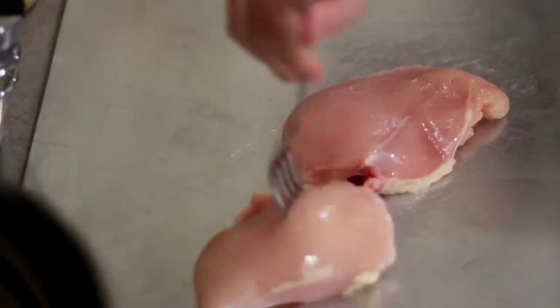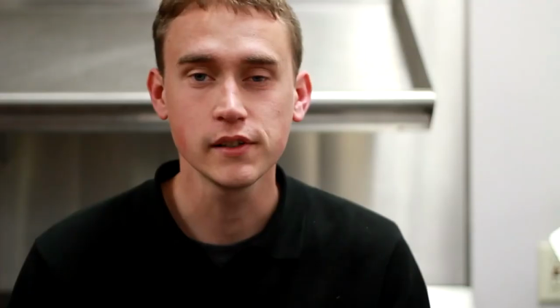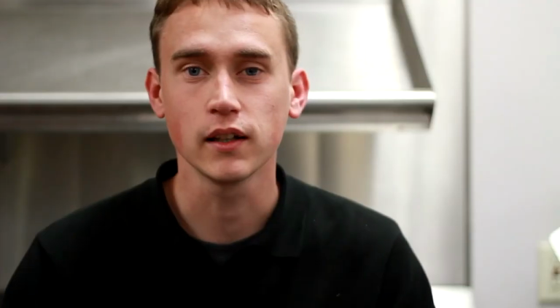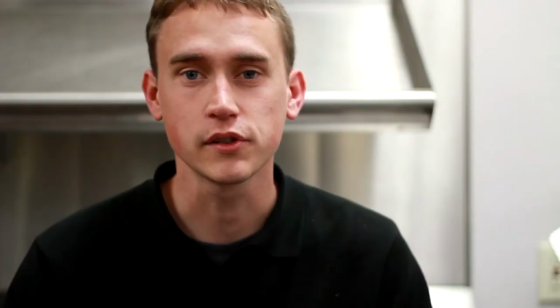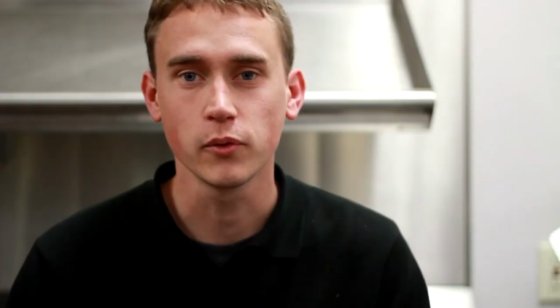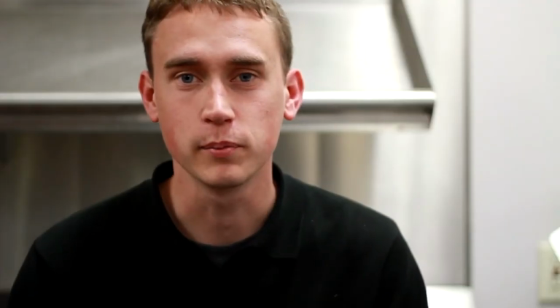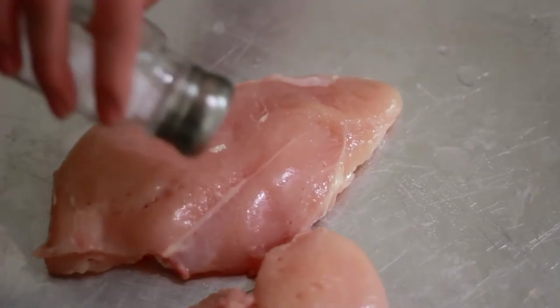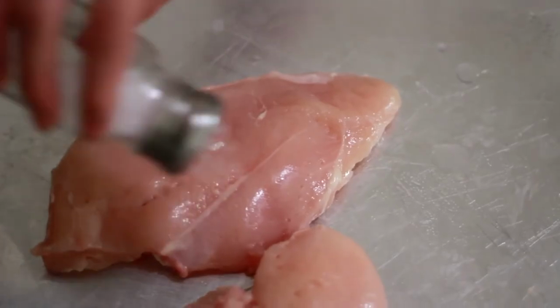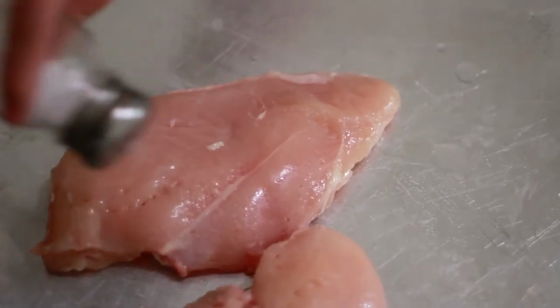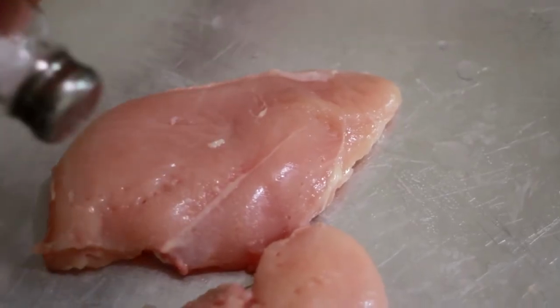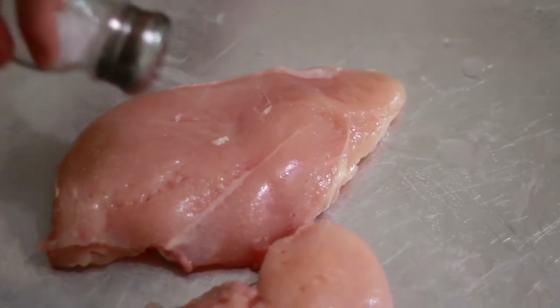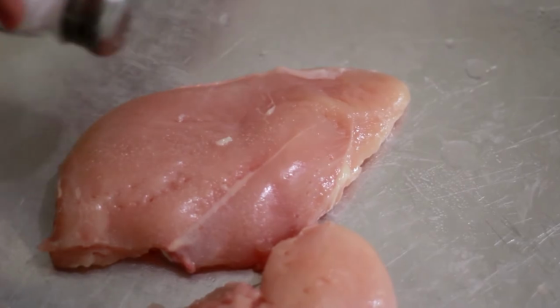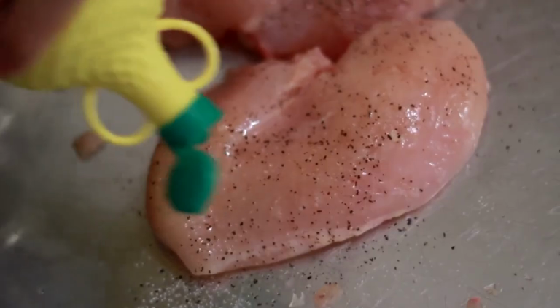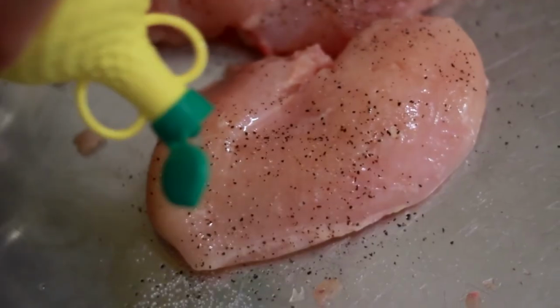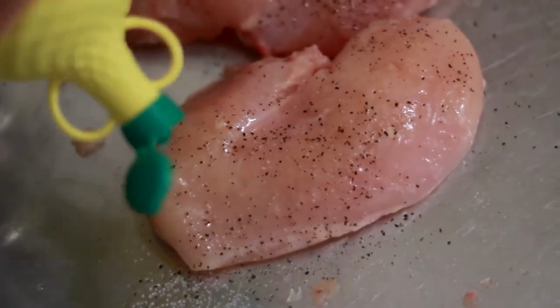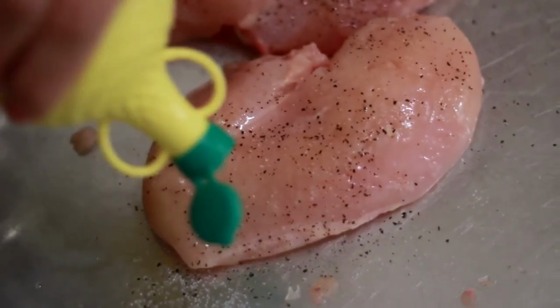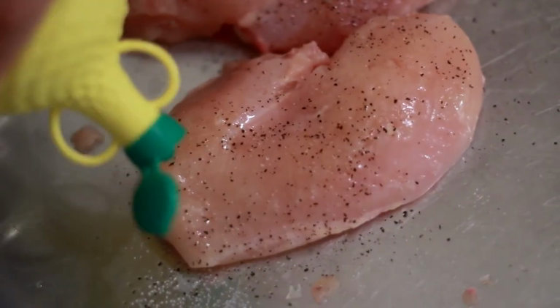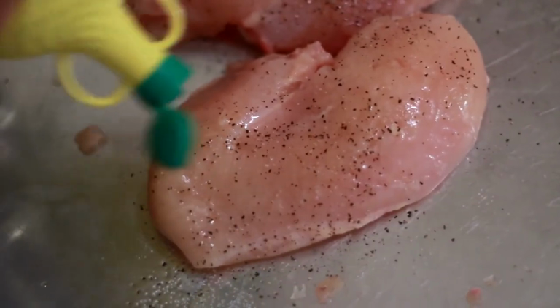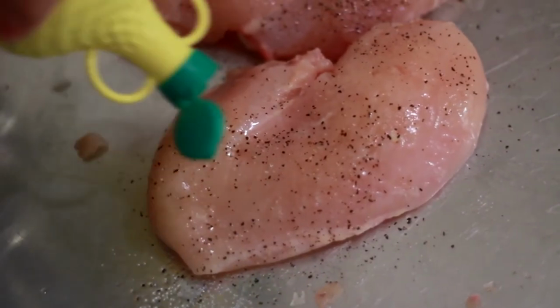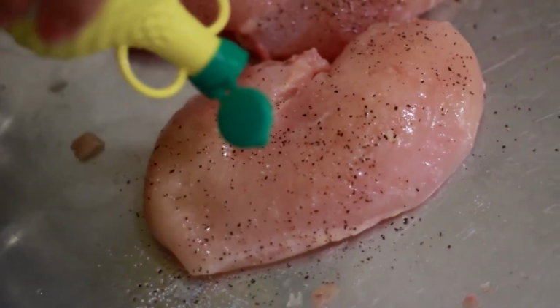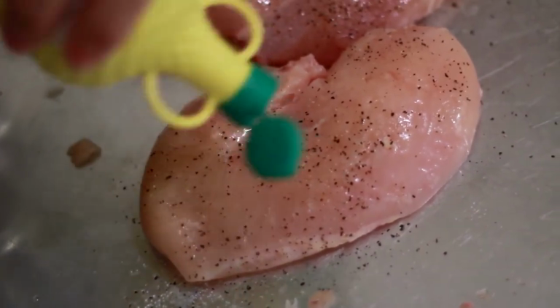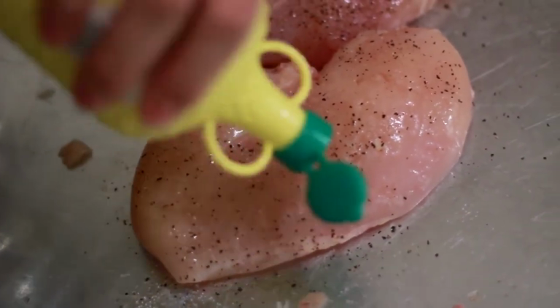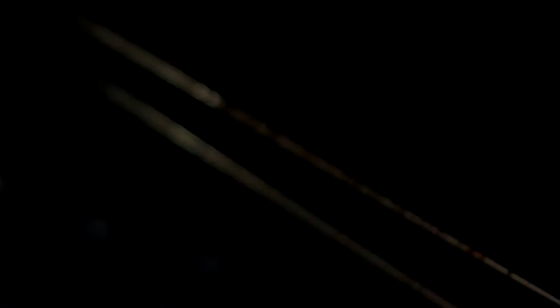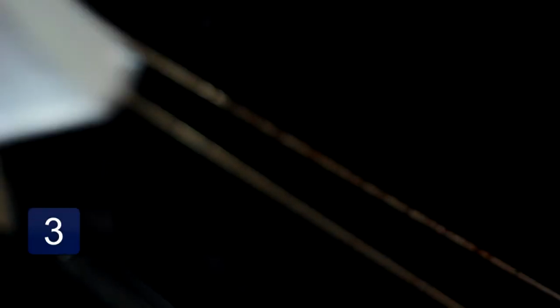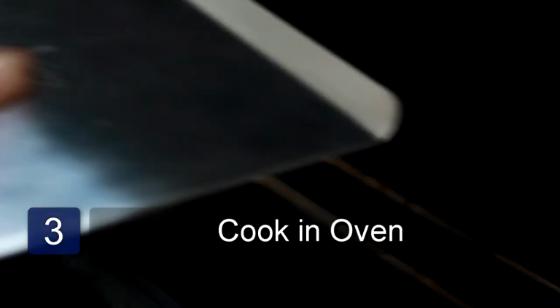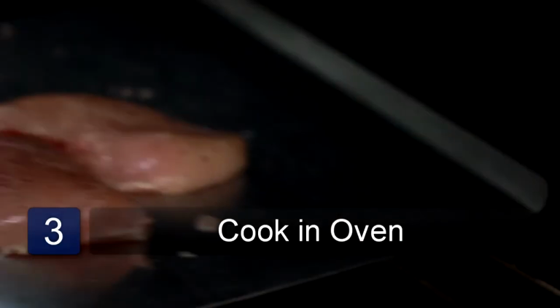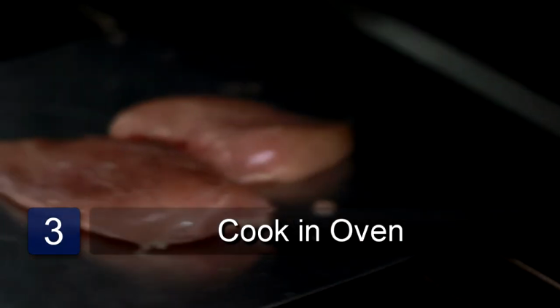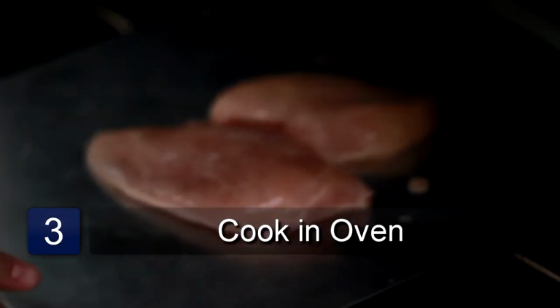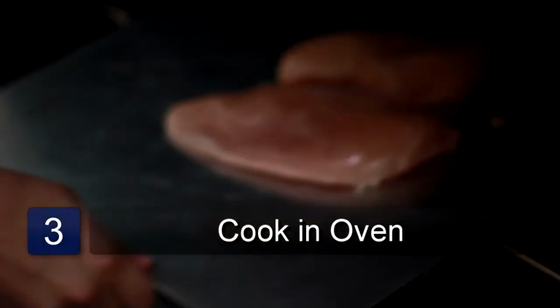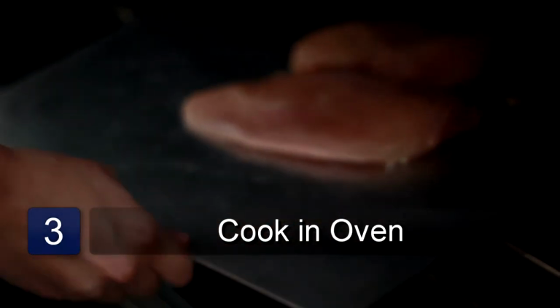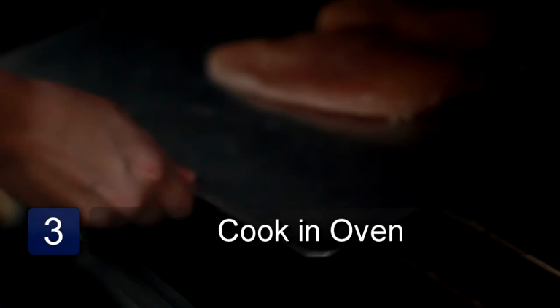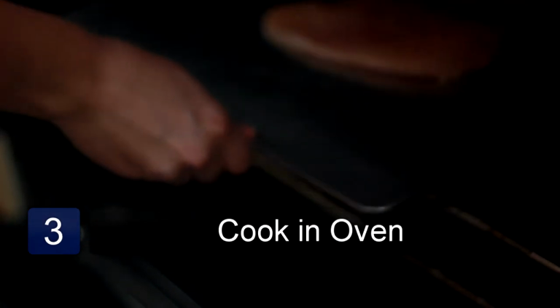Season lightly with salt and pepper. Then drizzle the lemon juice evenly over the chicken. Place the pan in the oven and bake for 25 to 30 minutes.